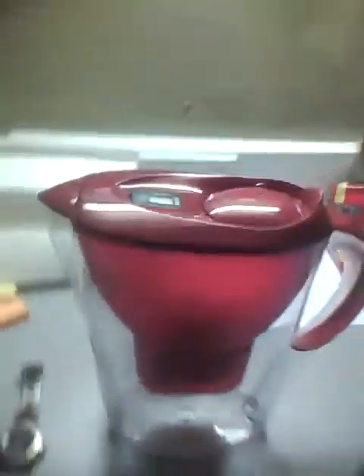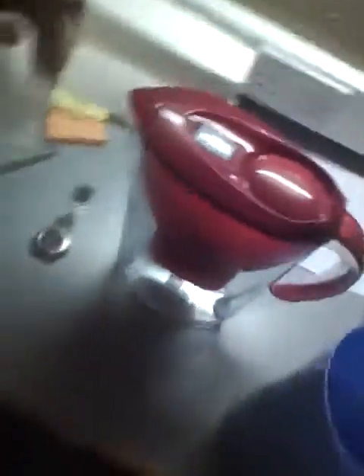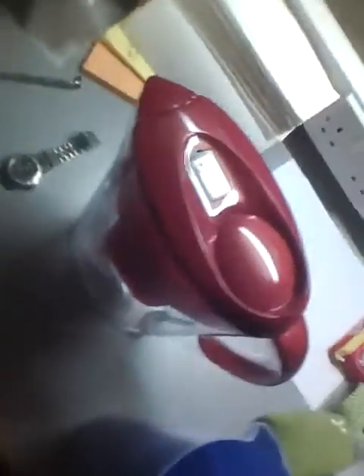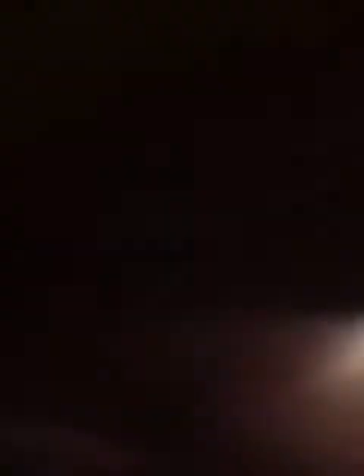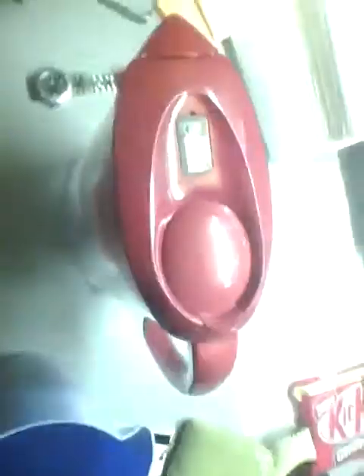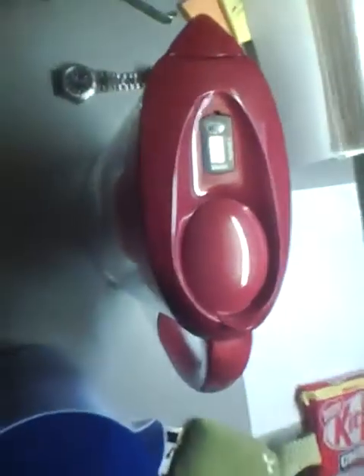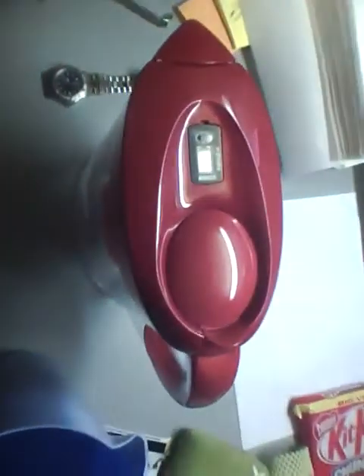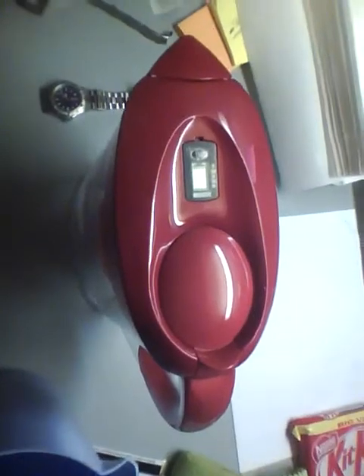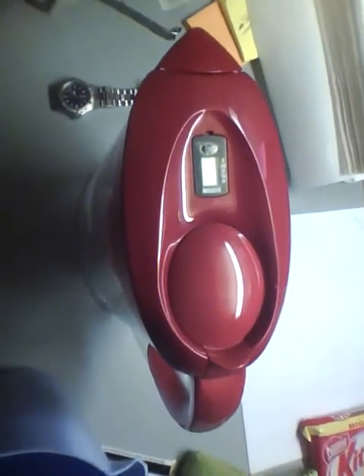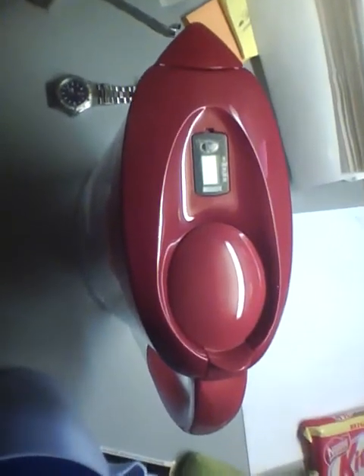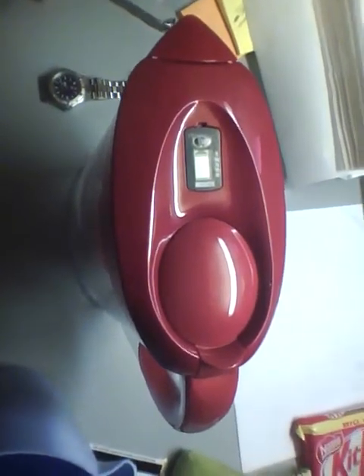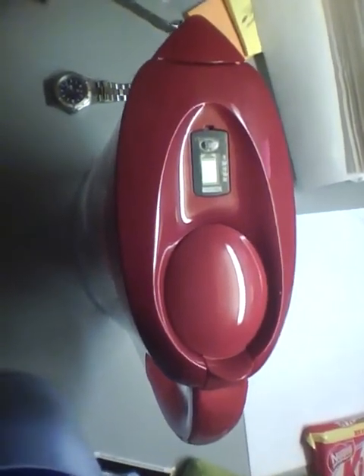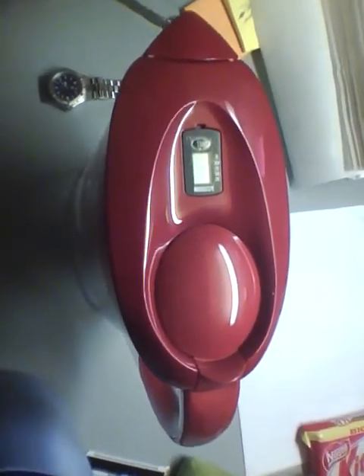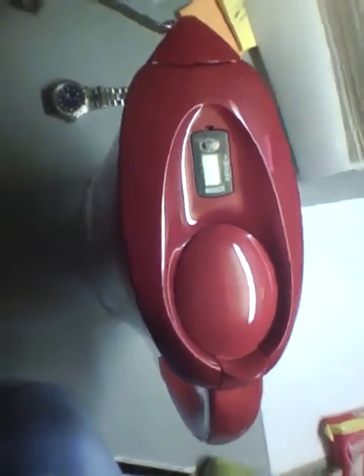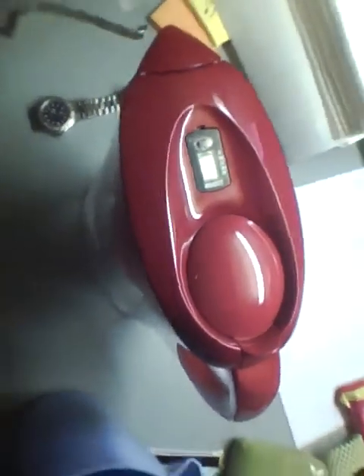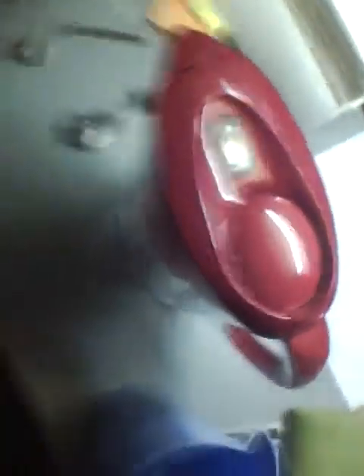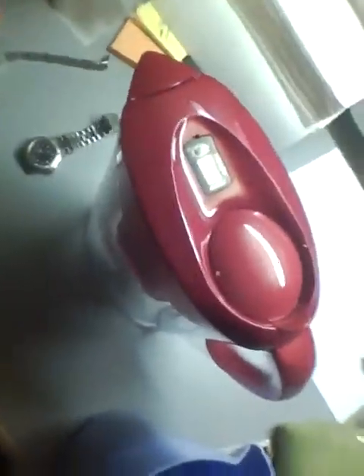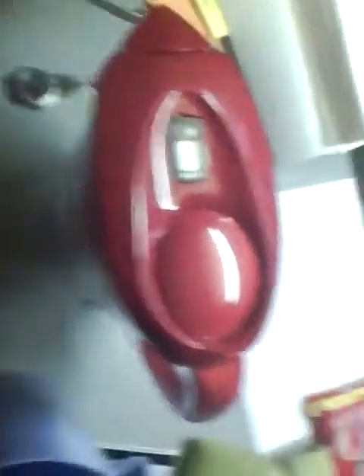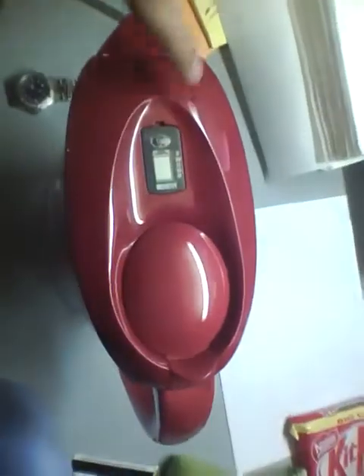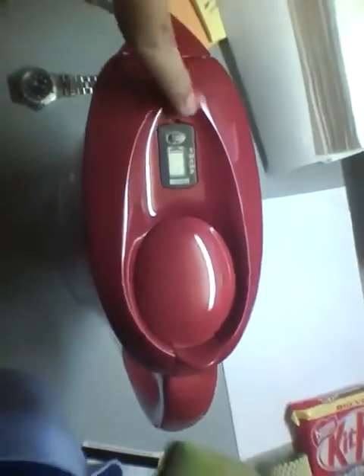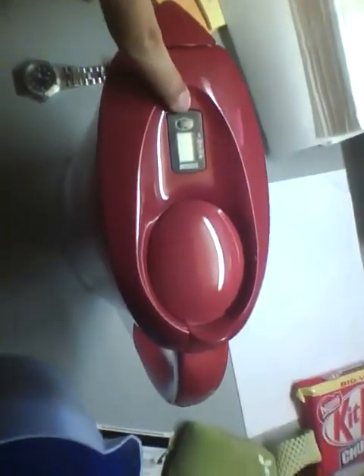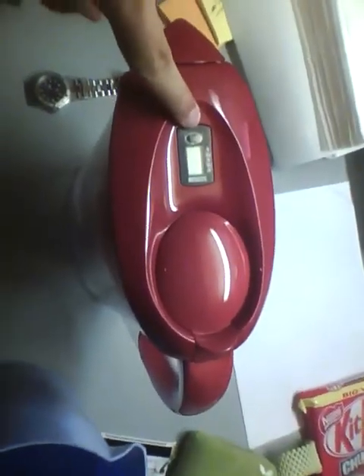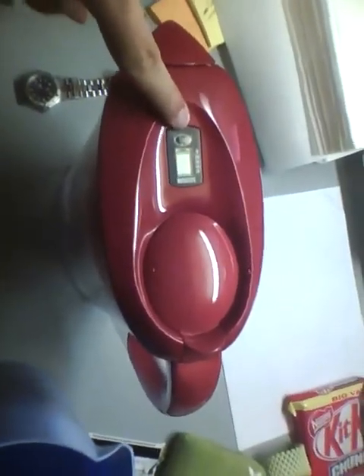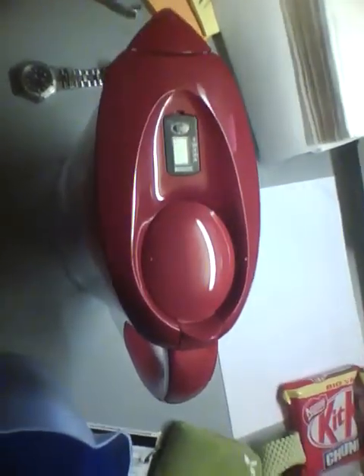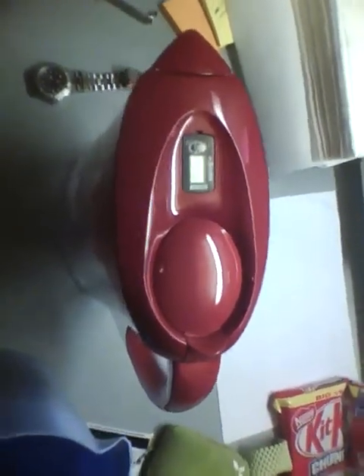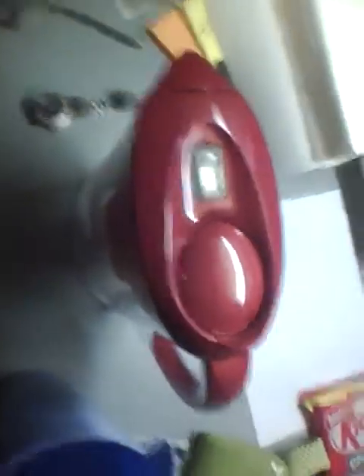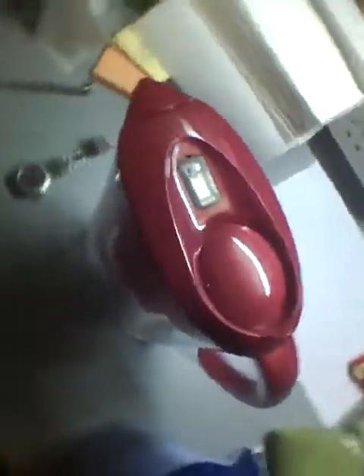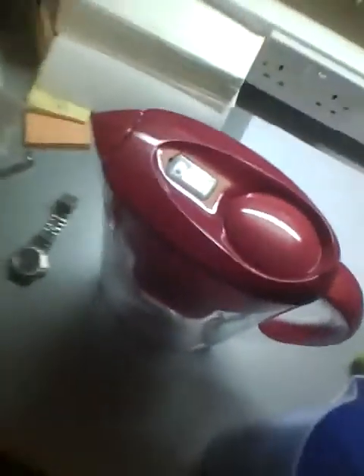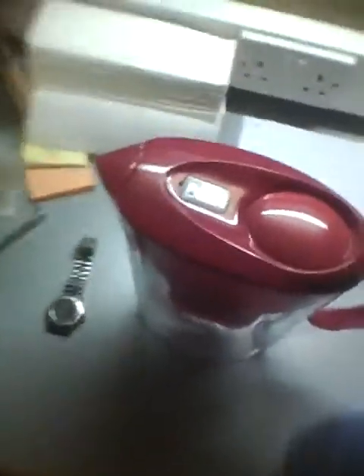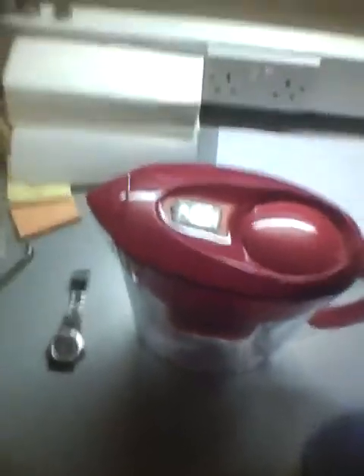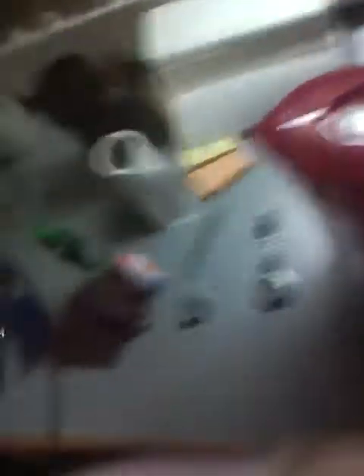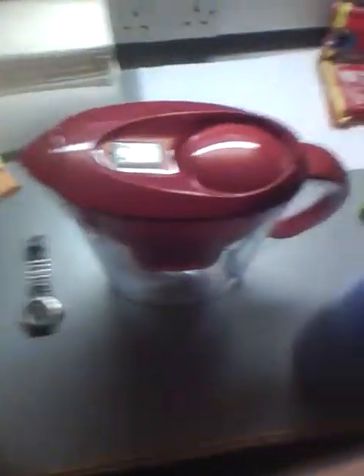This is what the Brita water filter looks like from above. That's the indicator there — the indicator for how long the Brita bottle had been used.